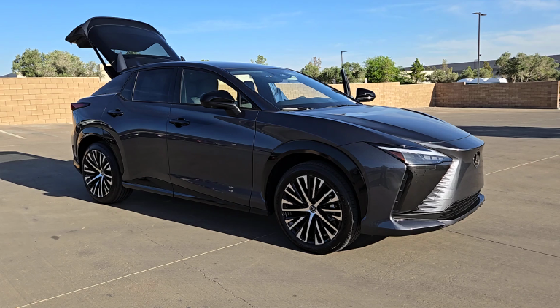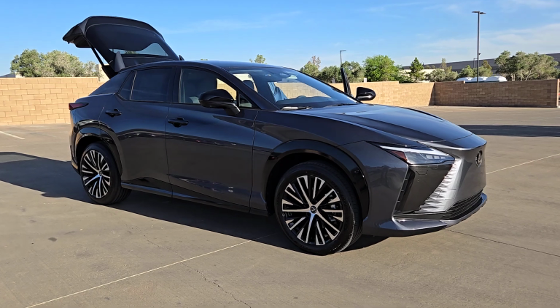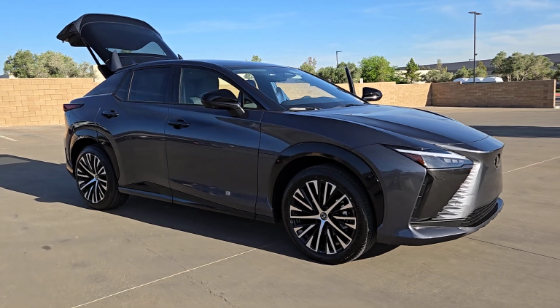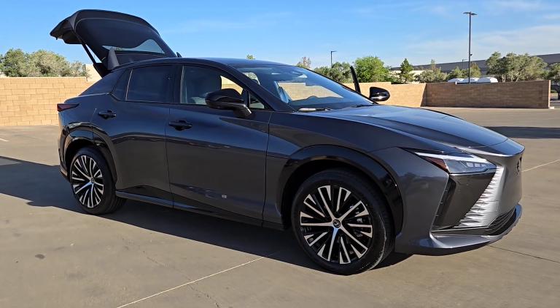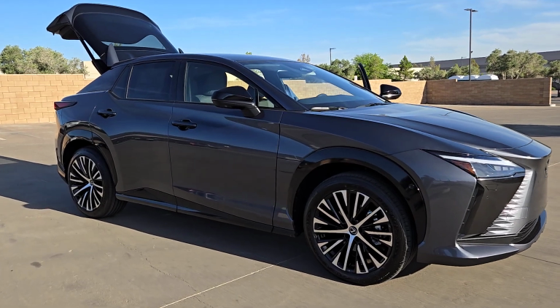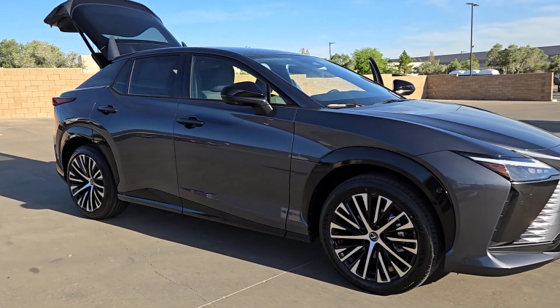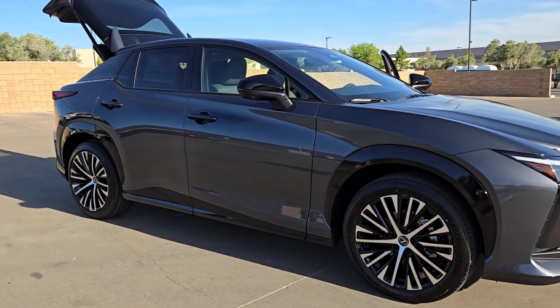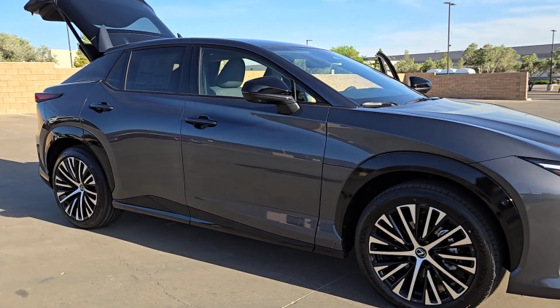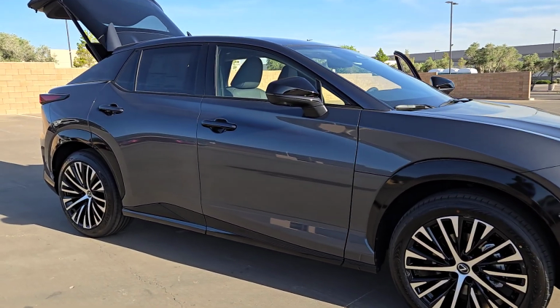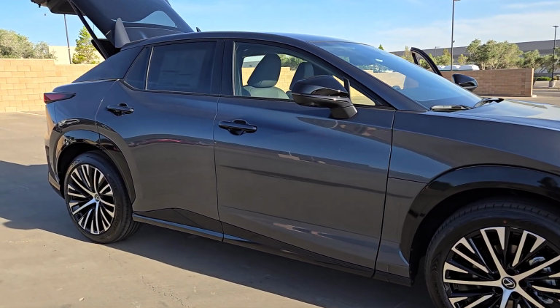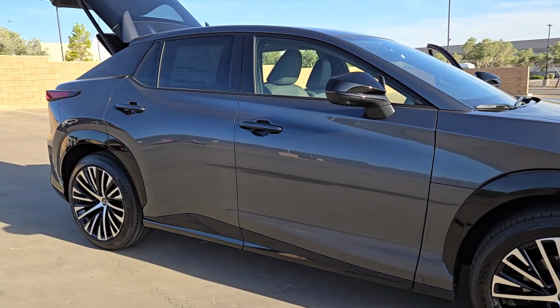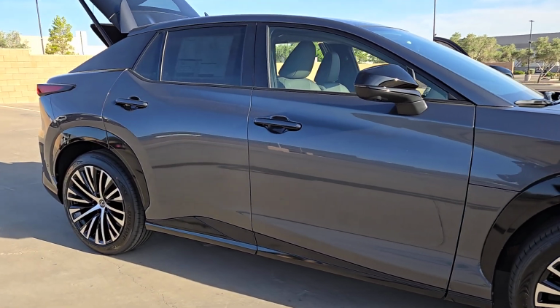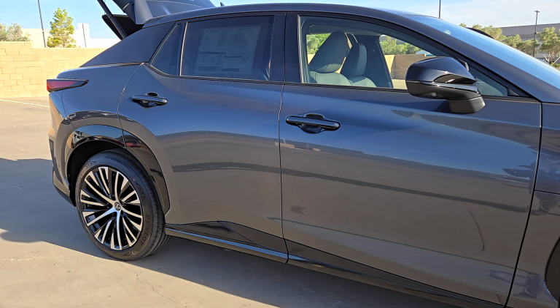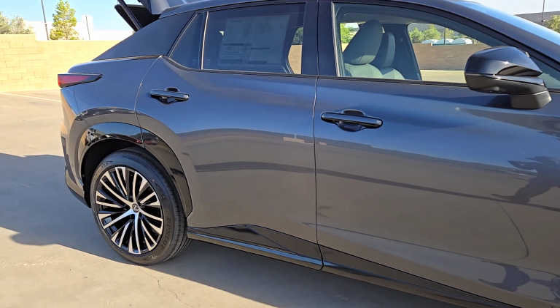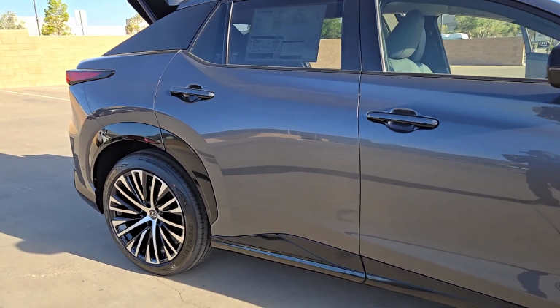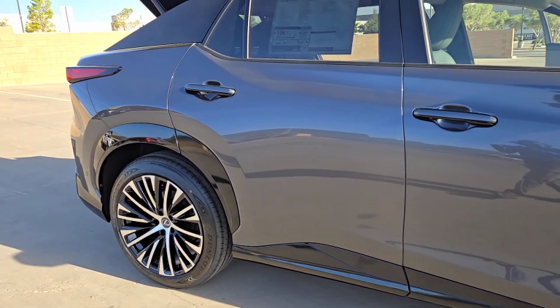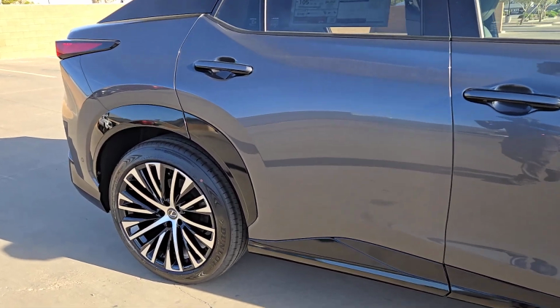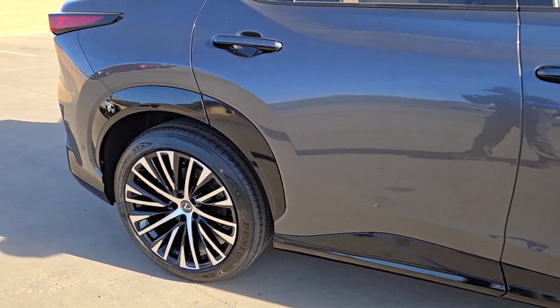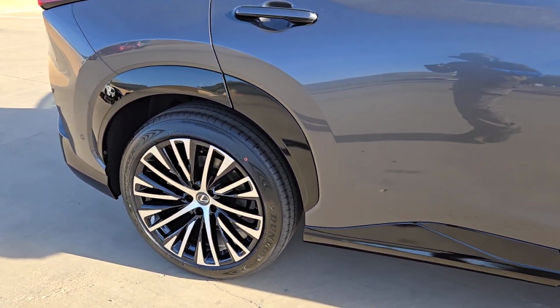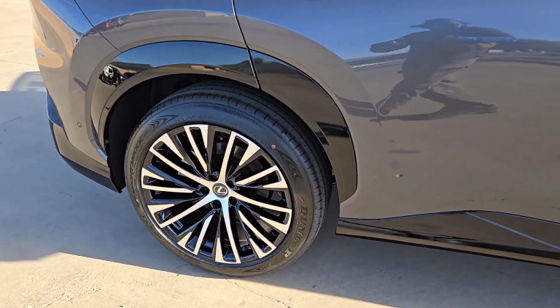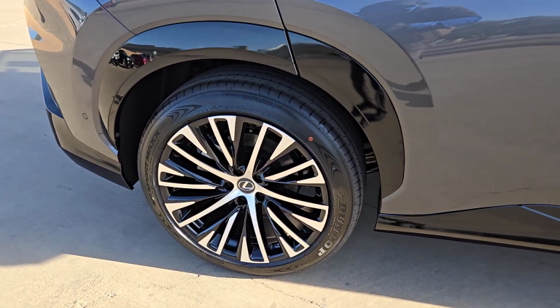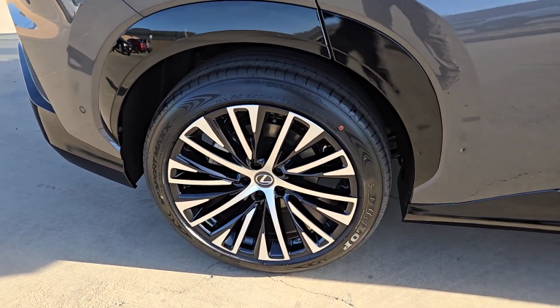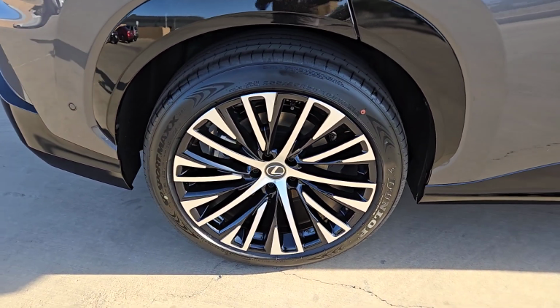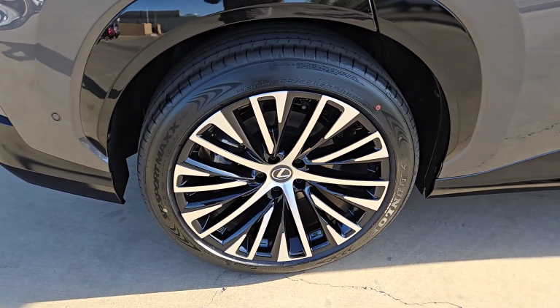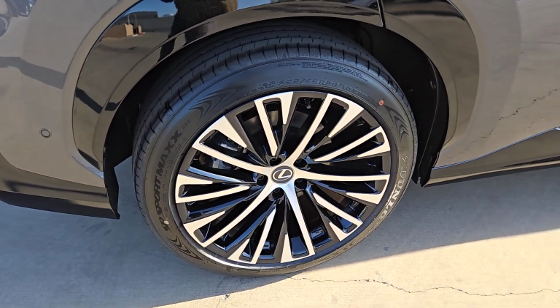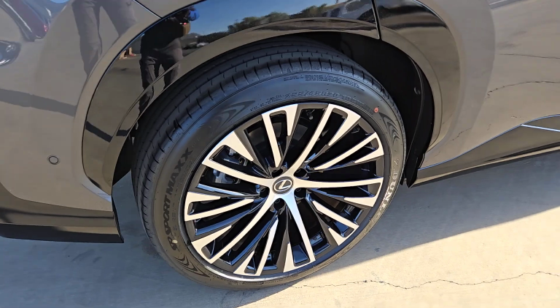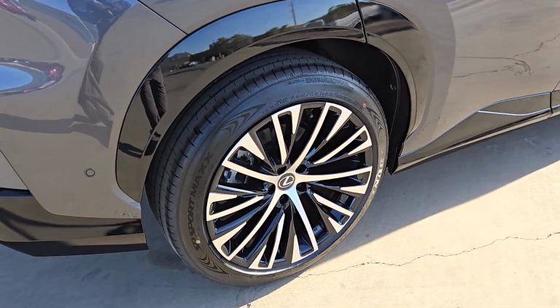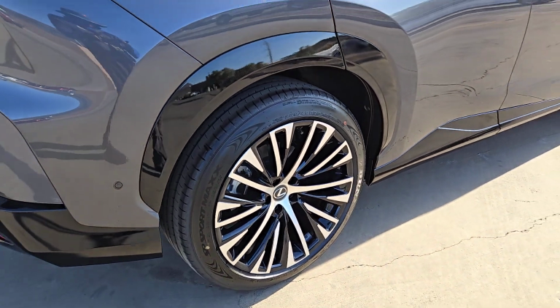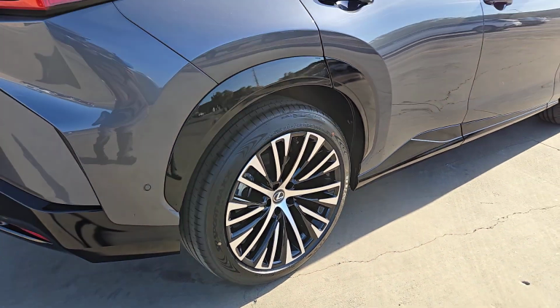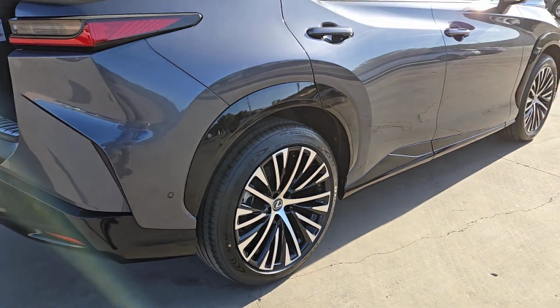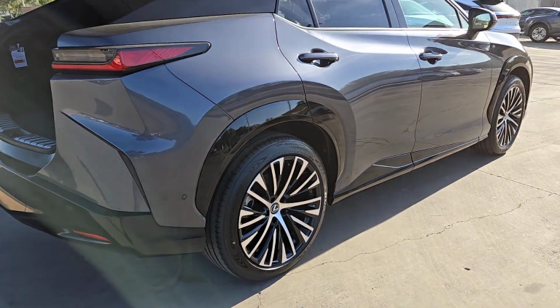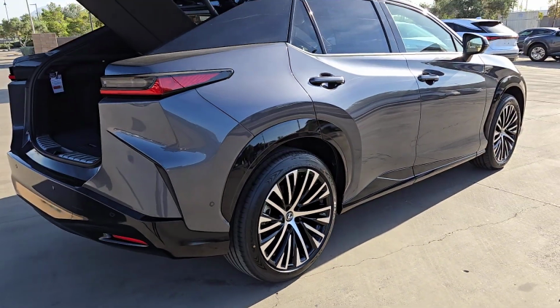You just found the 2024 Lexus RZ. Elevate your driving life in this remarkable Lexus RZ, the luxury EV that brings you an enticing blend of exhilarating performance, all-weather capability, and upscale passenger comfort.